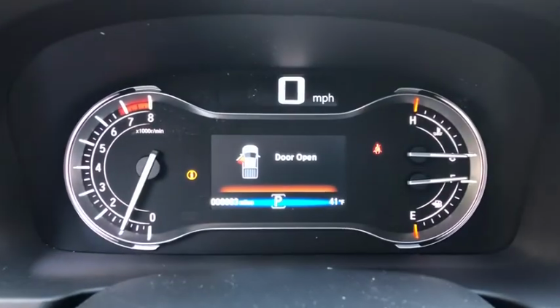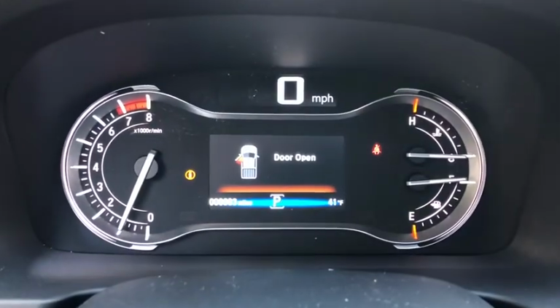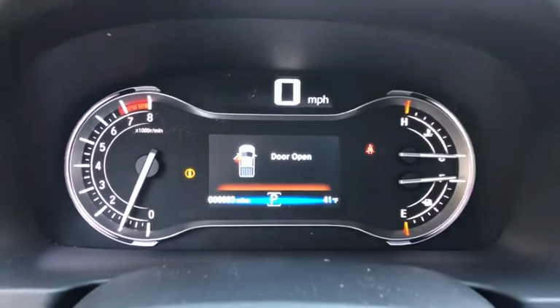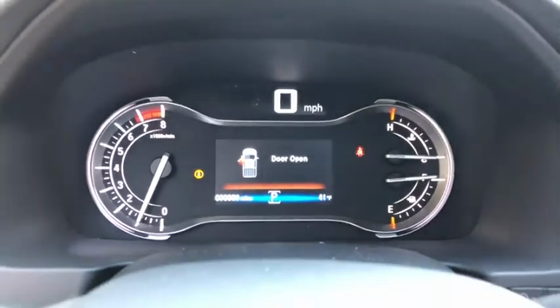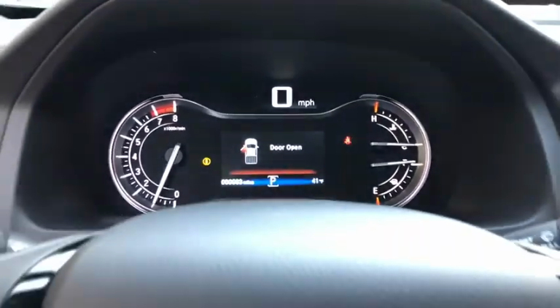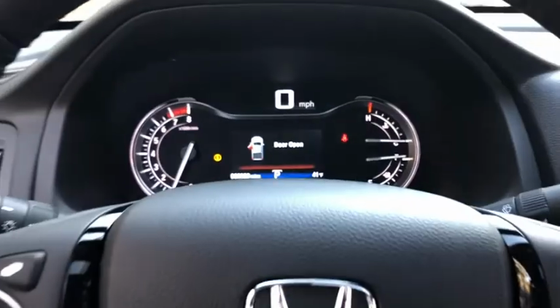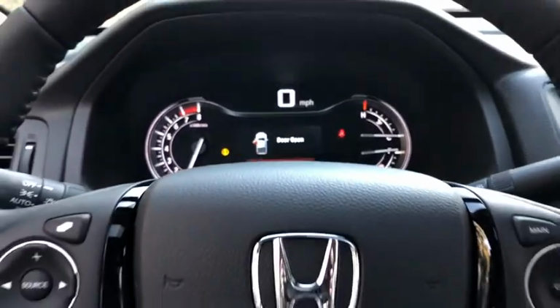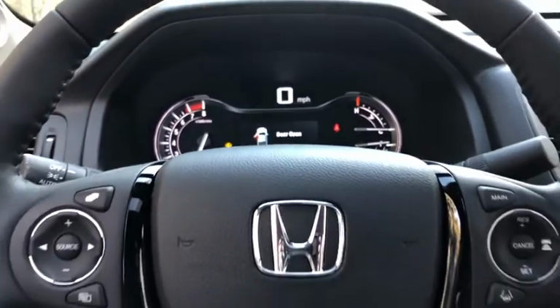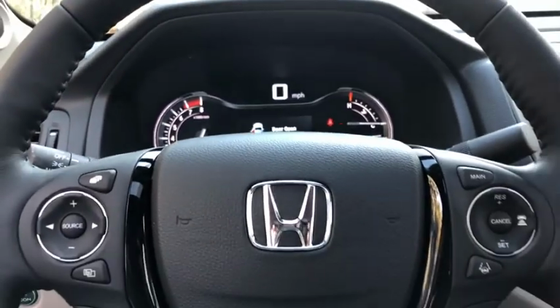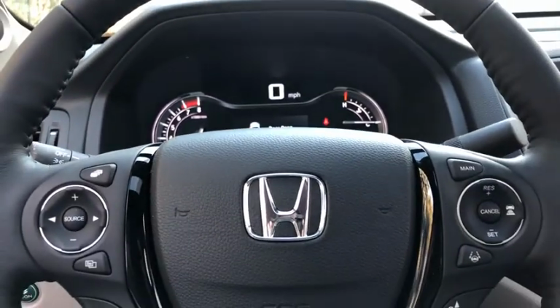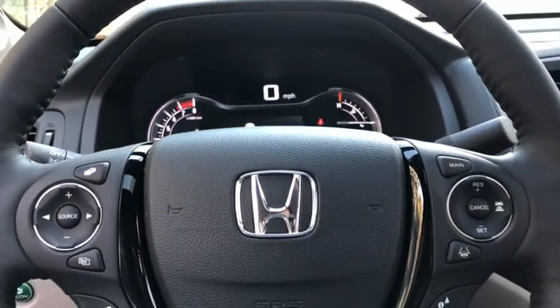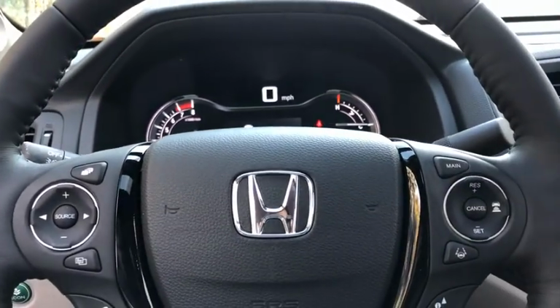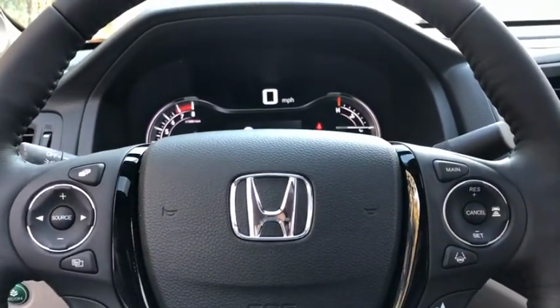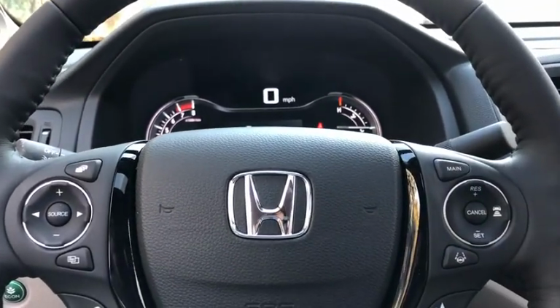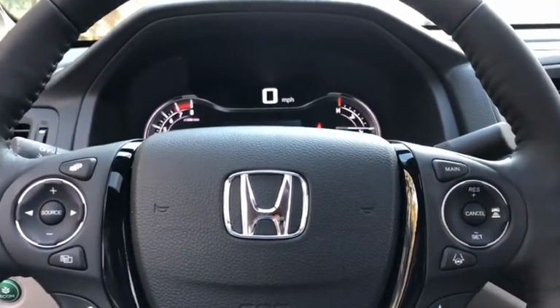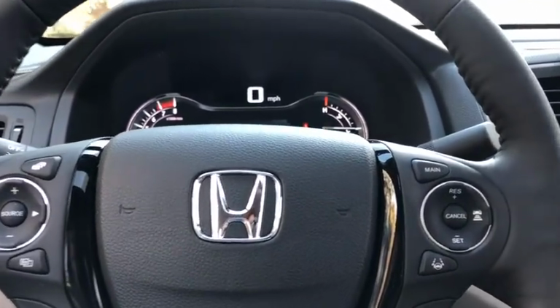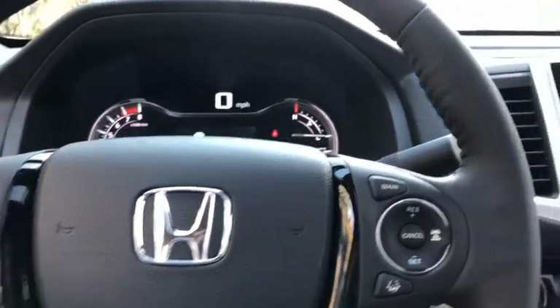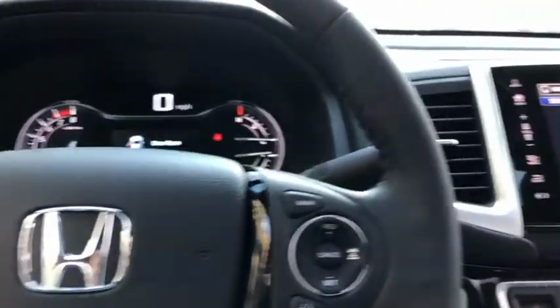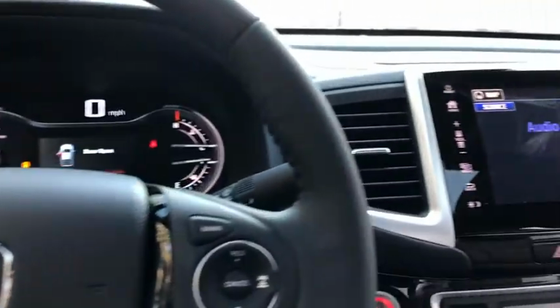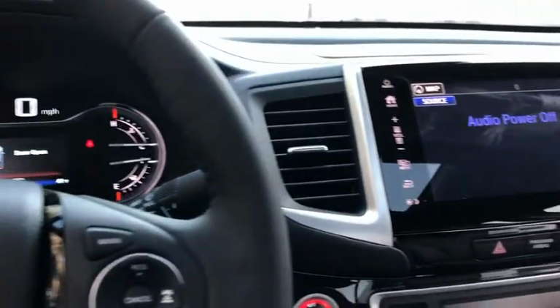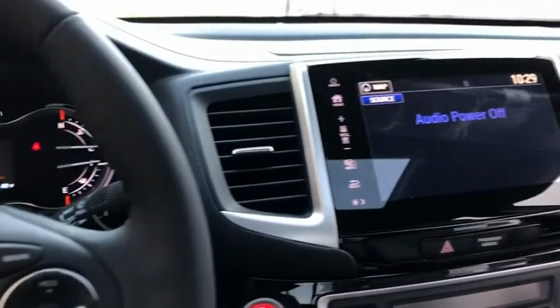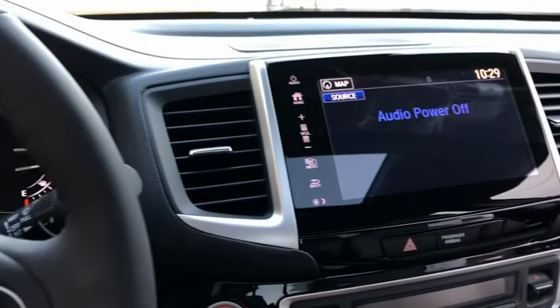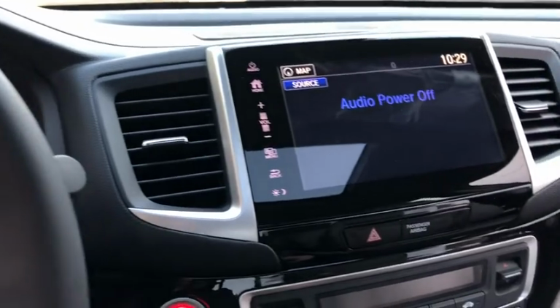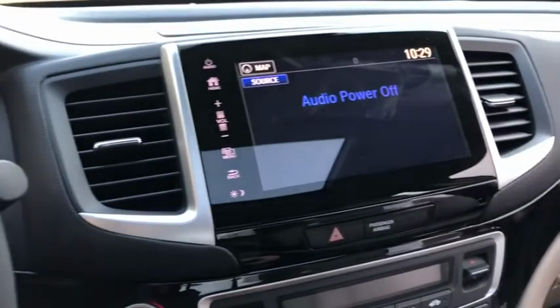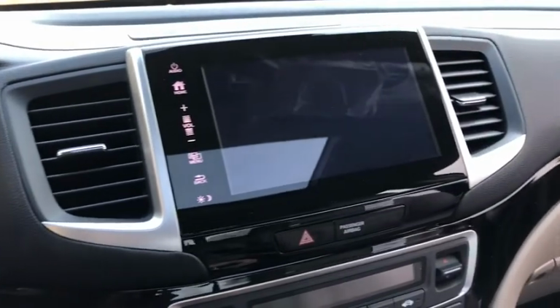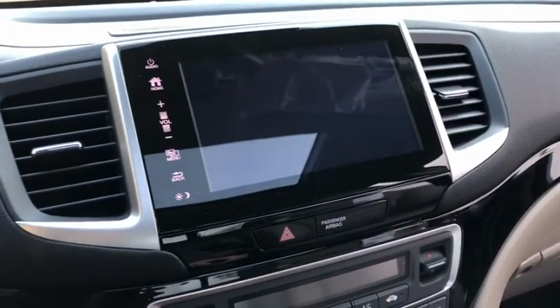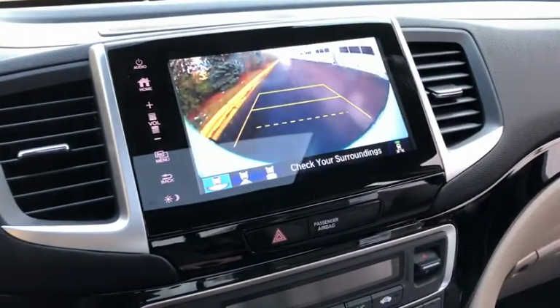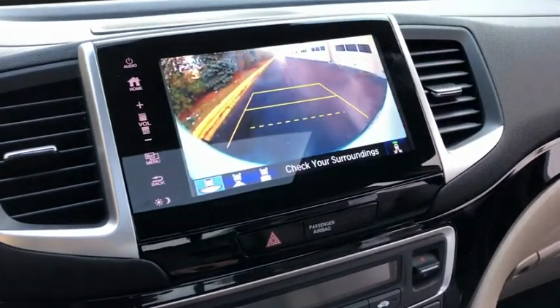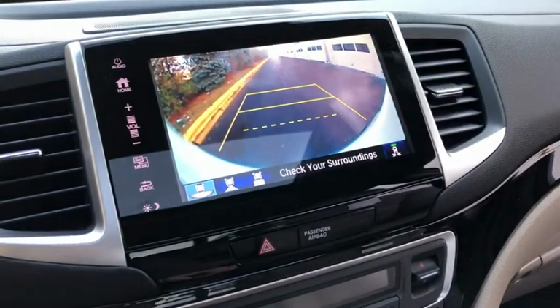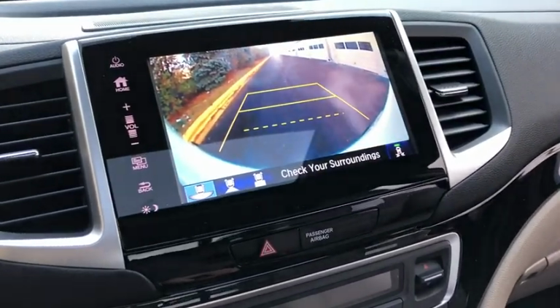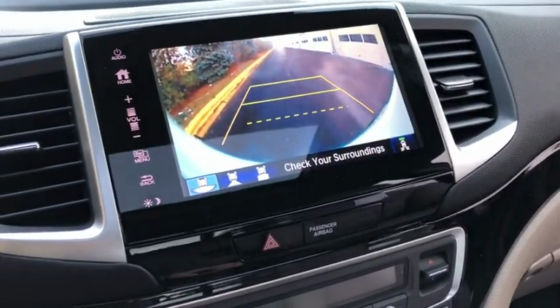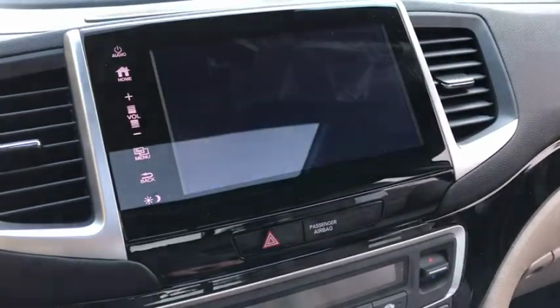Heated steering wheel, trip computer, heated front seat, compass, tachometer, remote keyless entry, leather seats, overhead console.